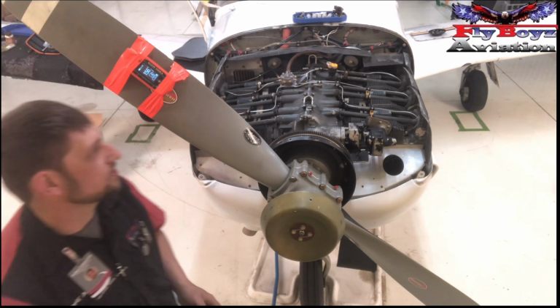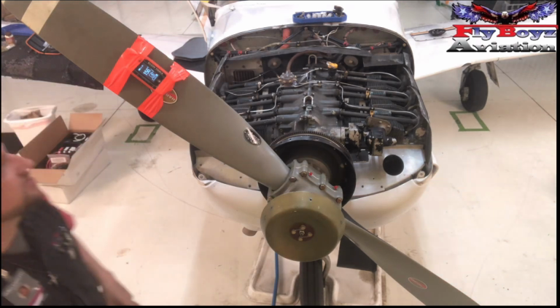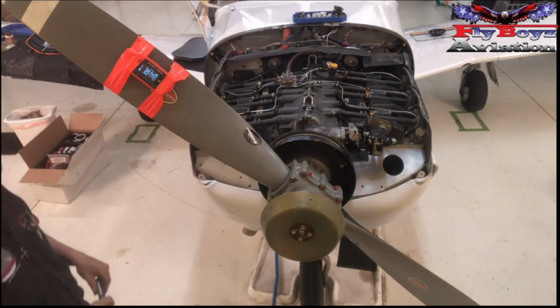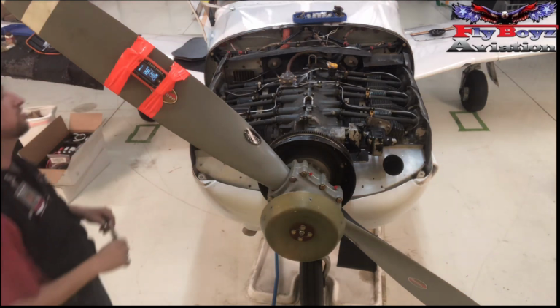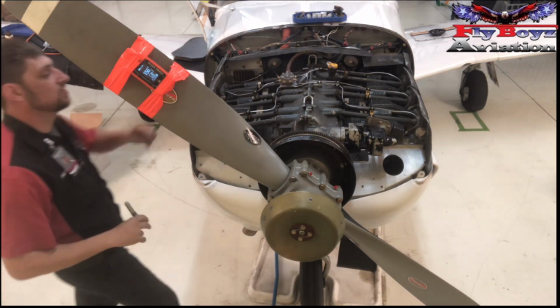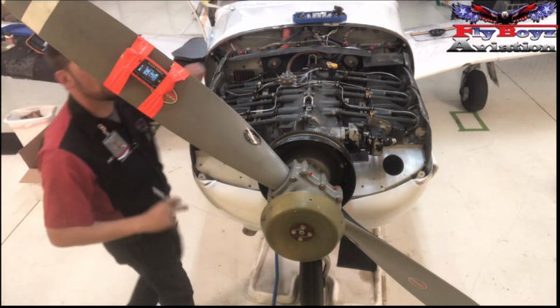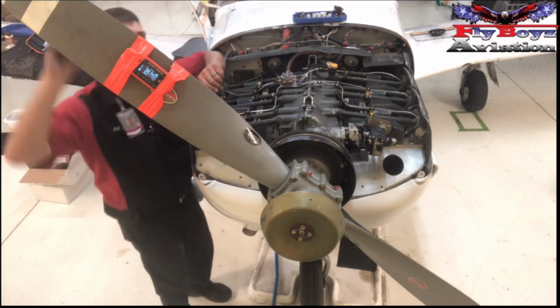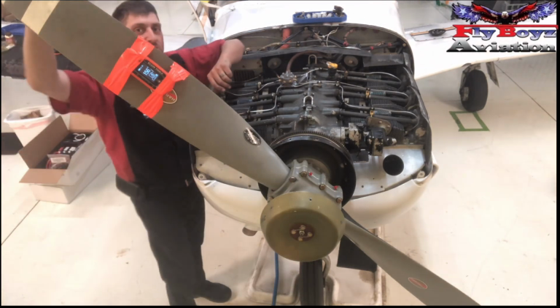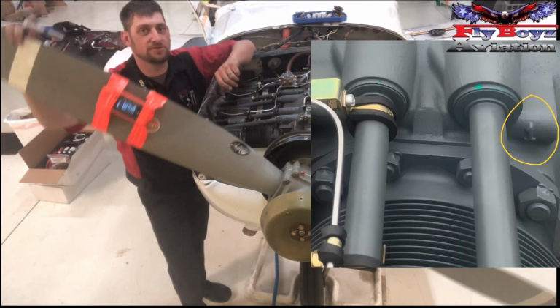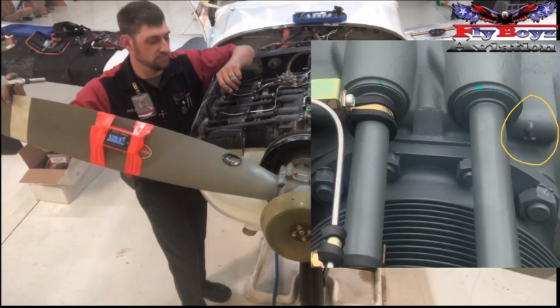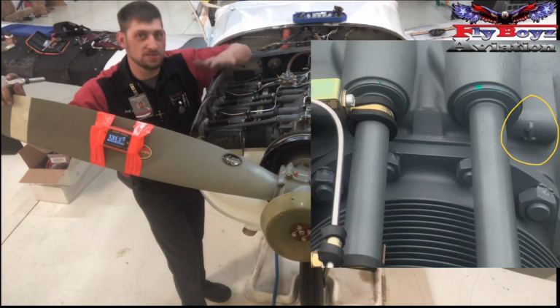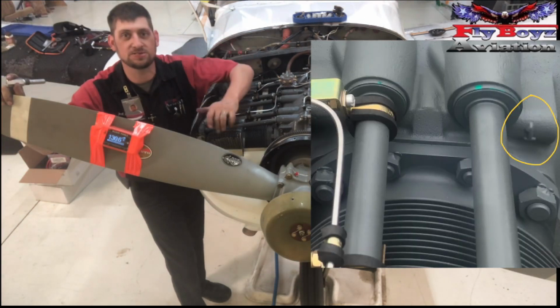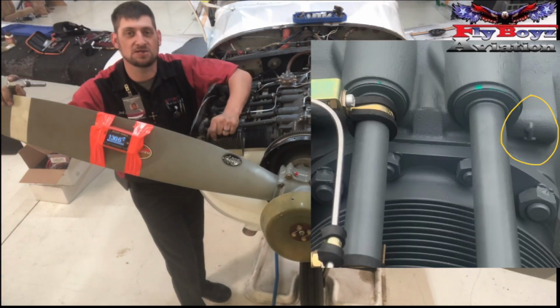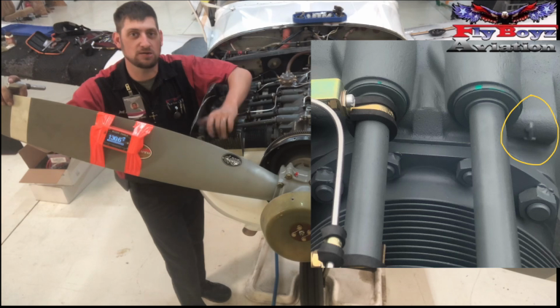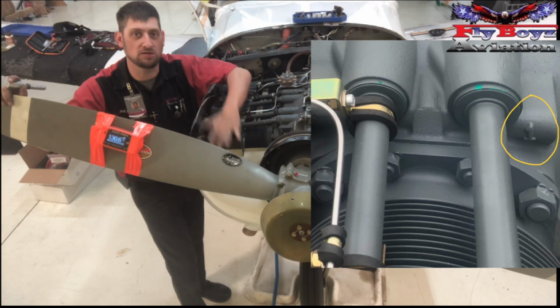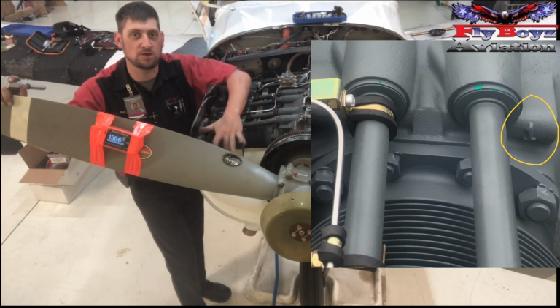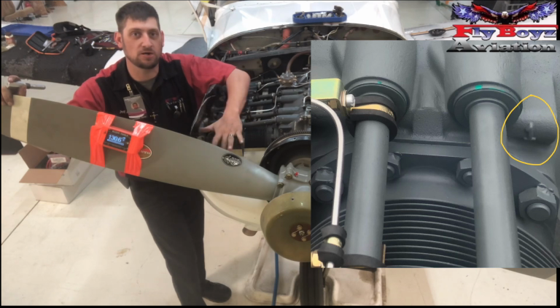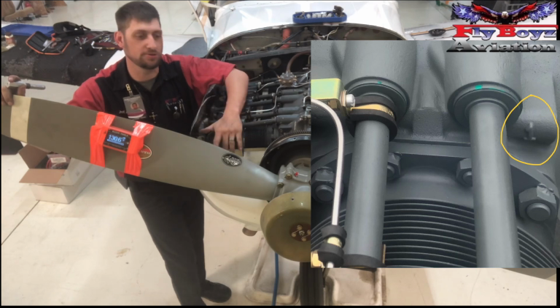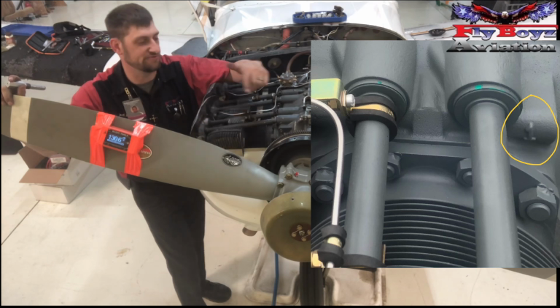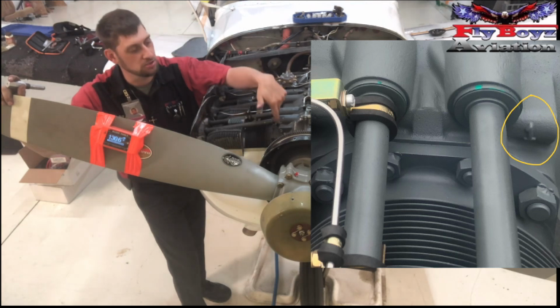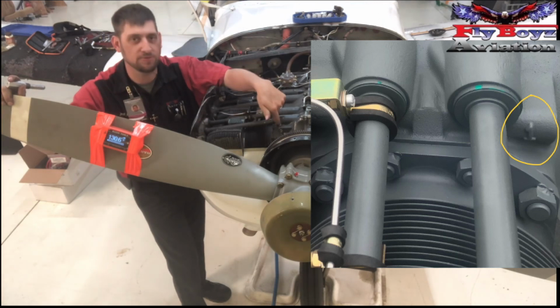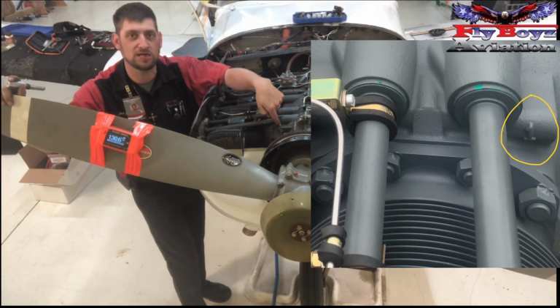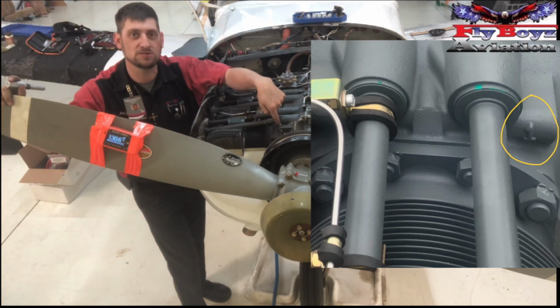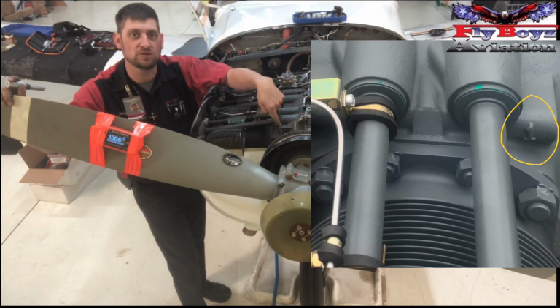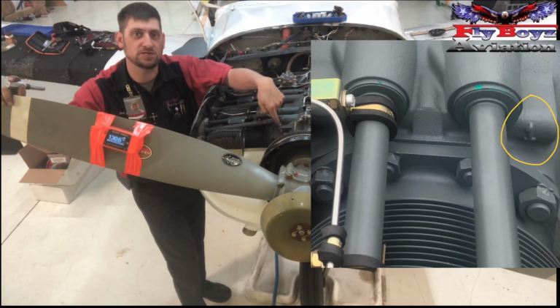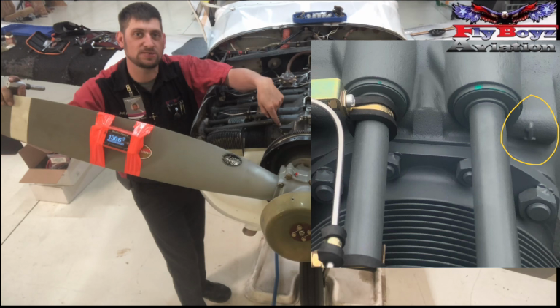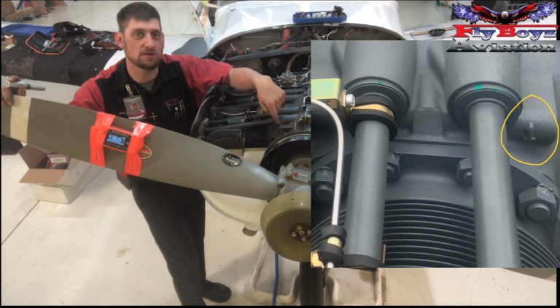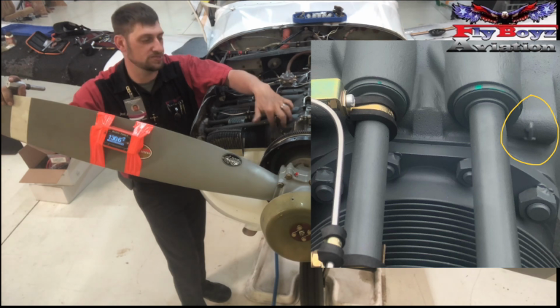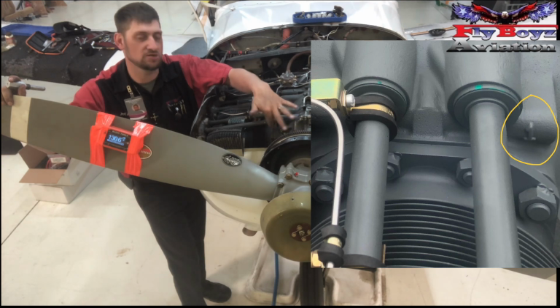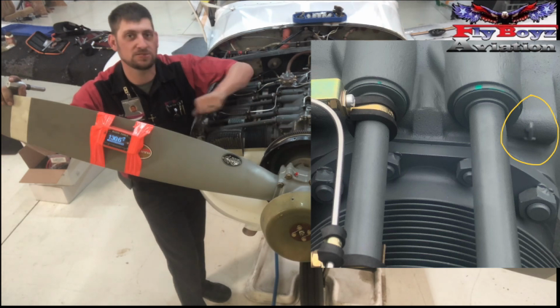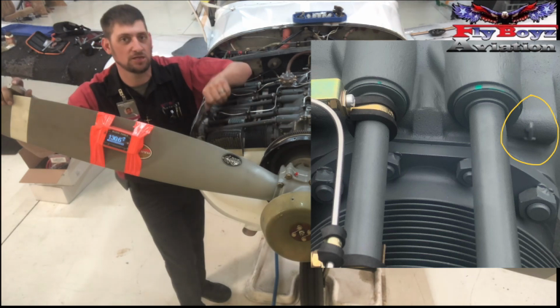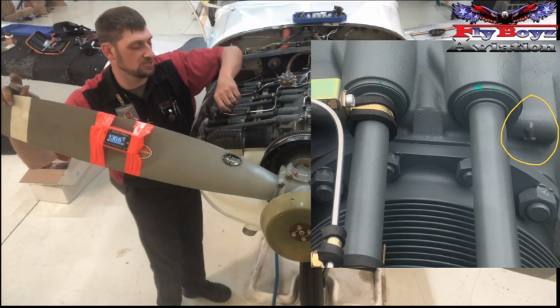First thing you want to do is find the number one cylinder. In this case, on this Lycoming, it's right up here on the right front. Up here on the case you can see where it says number one, stamped in the case. That's your cylinder.